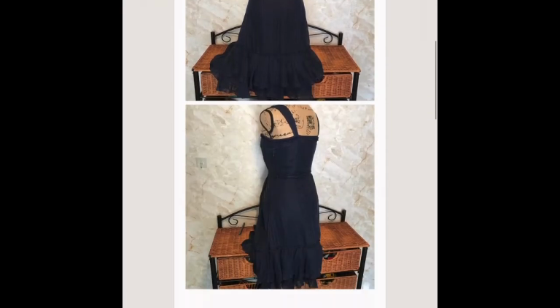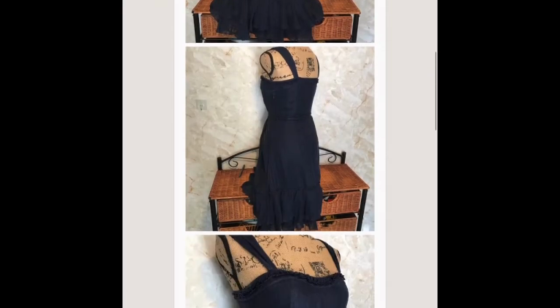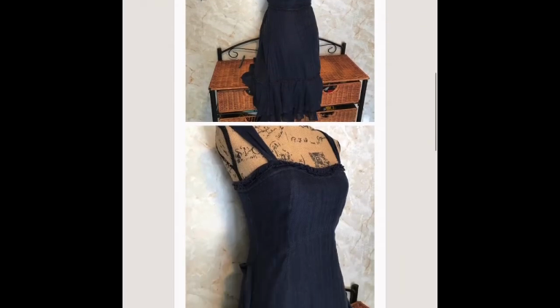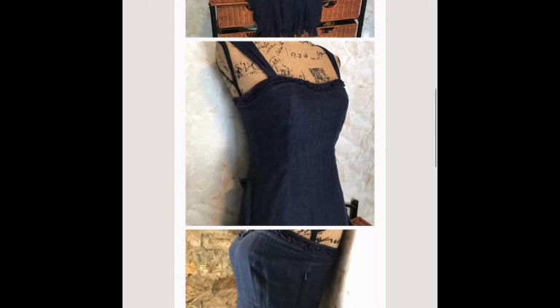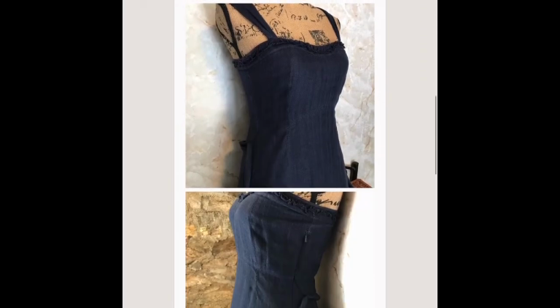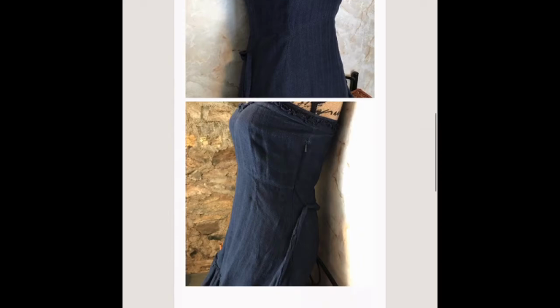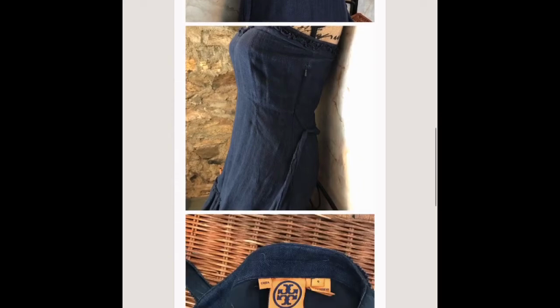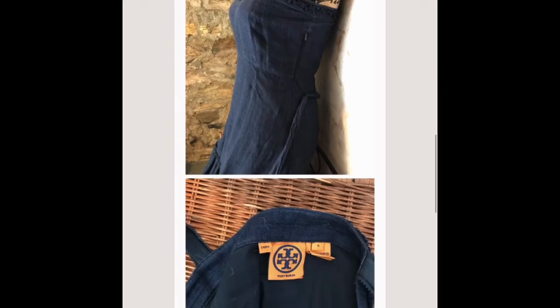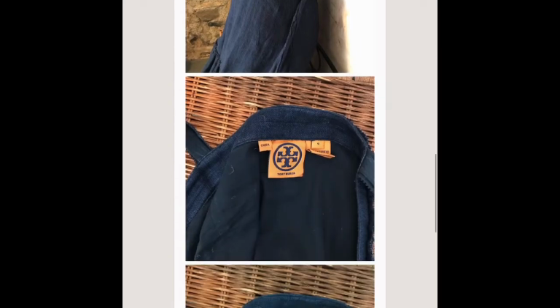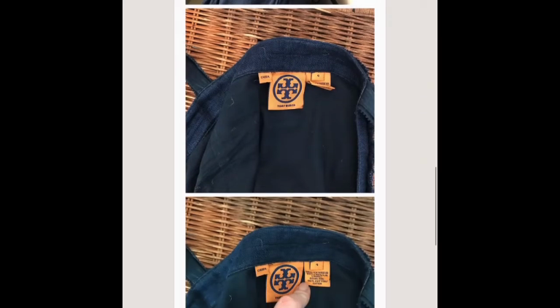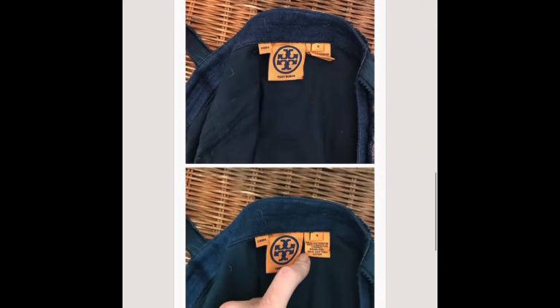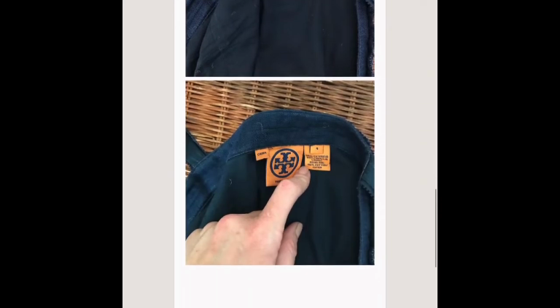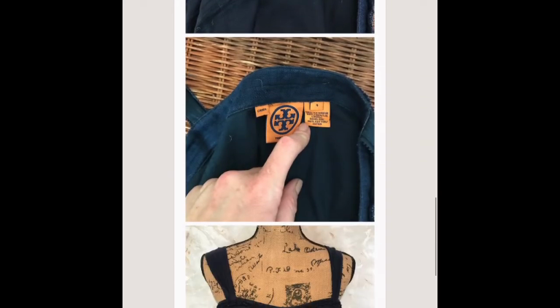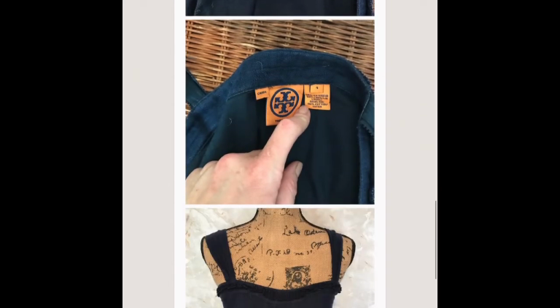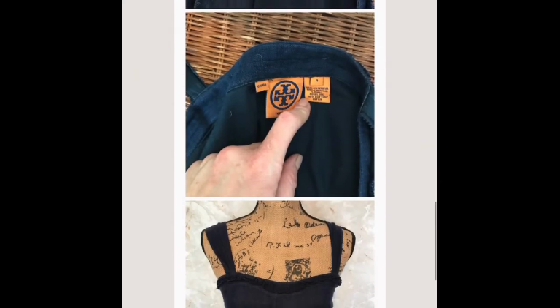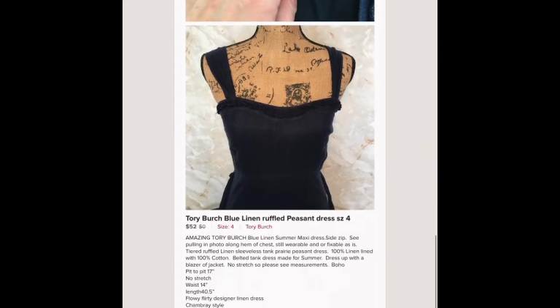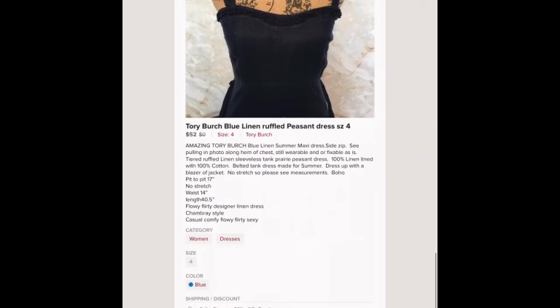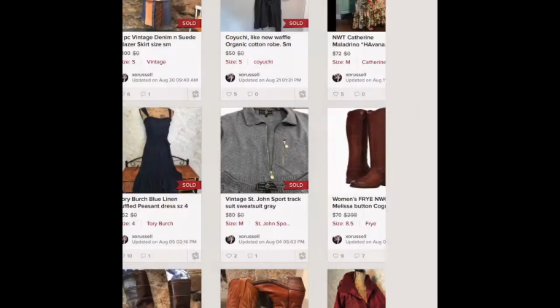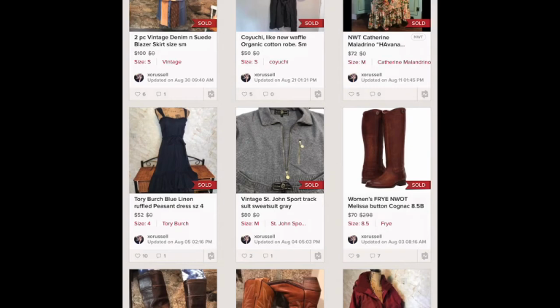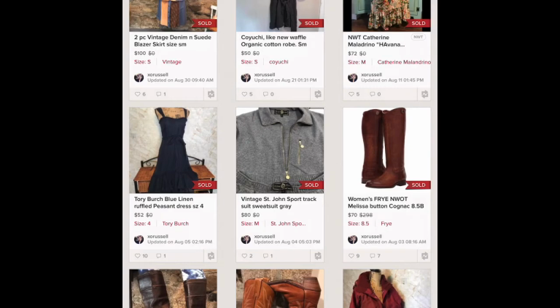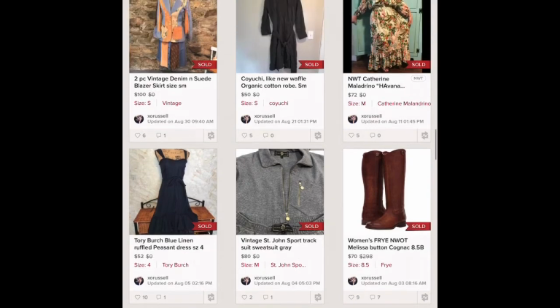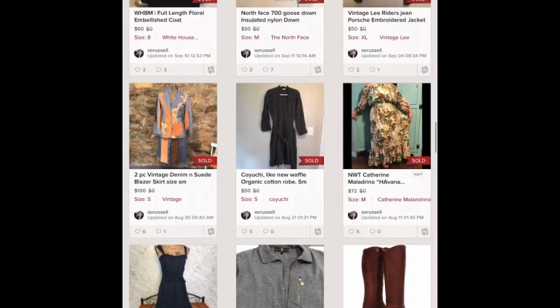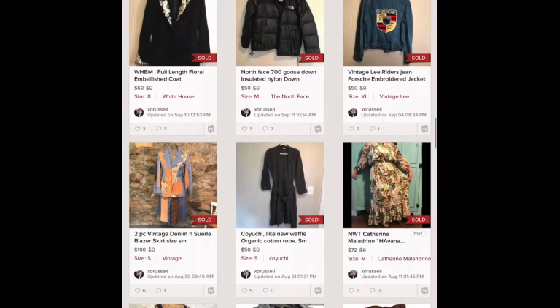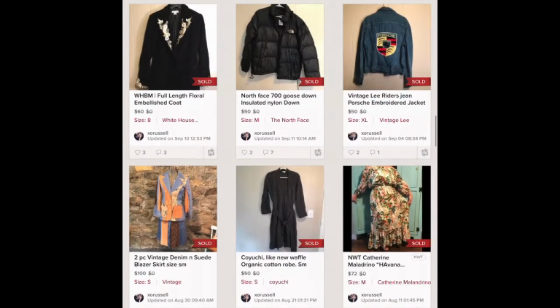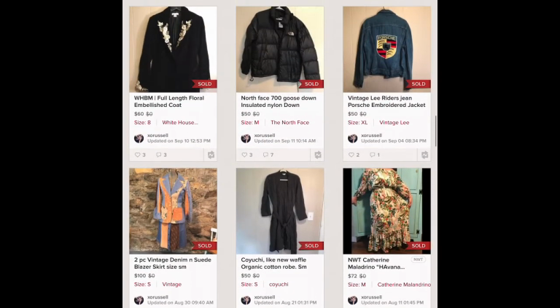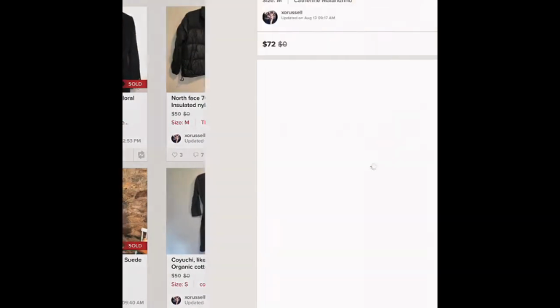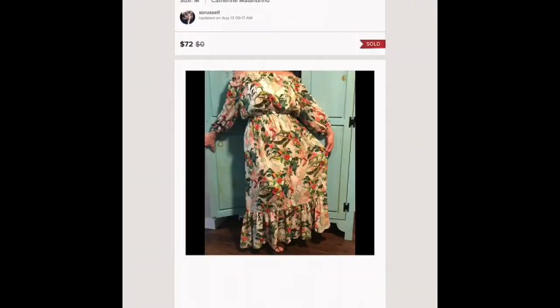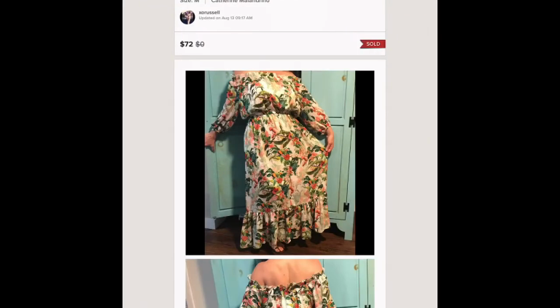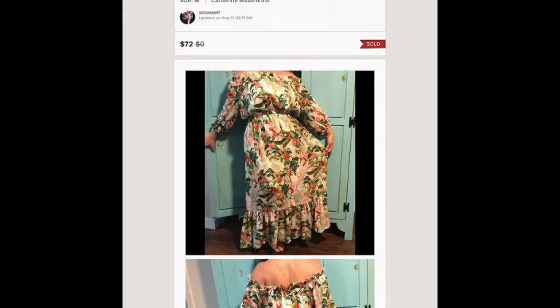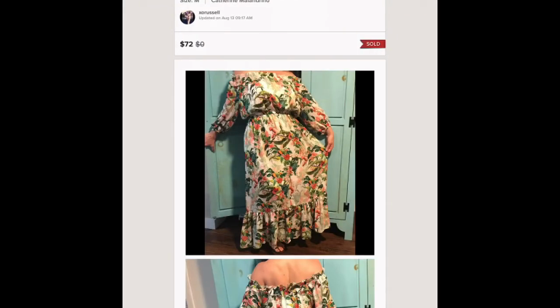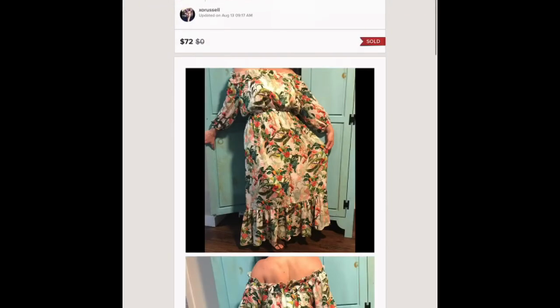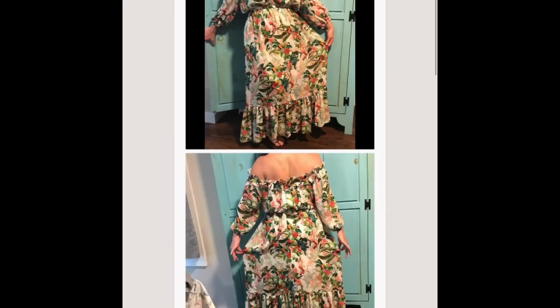Tory Burch linen dress — it had some pulls along the breast line and I disclosed that in my listing, but it was 100 percent linen and it sold for 52 dollars. I got it for 3.99.